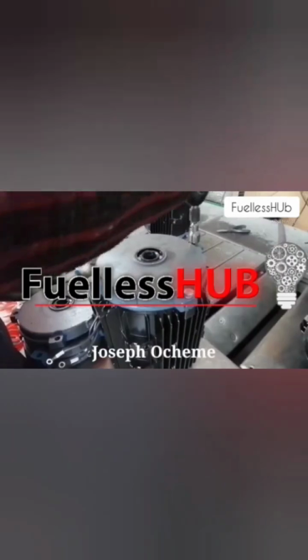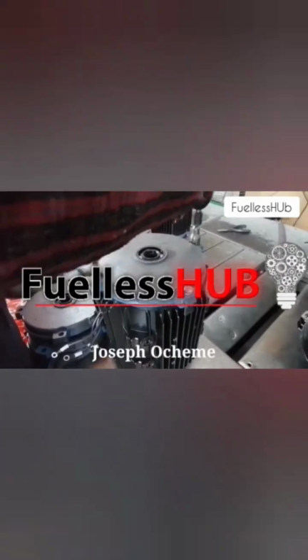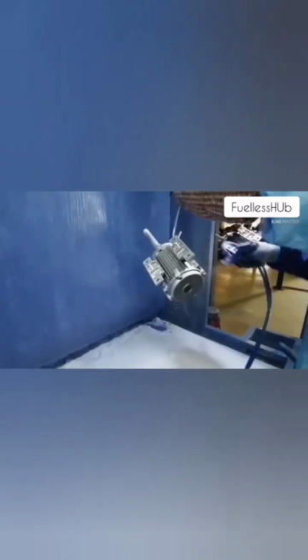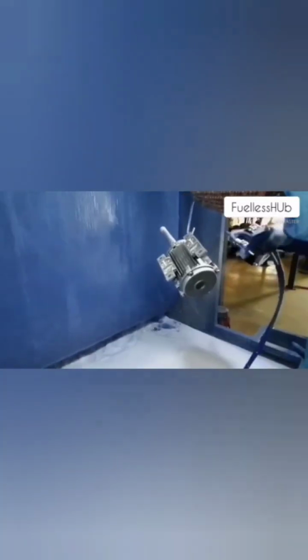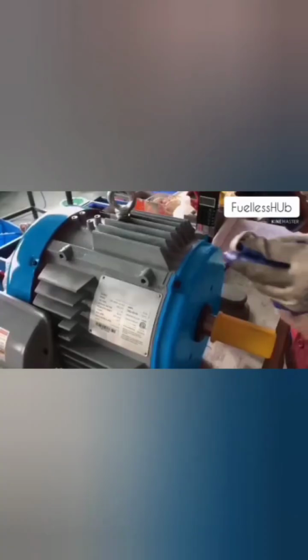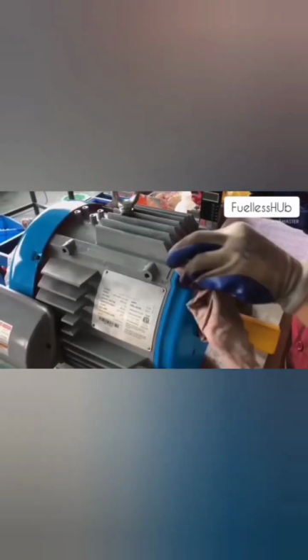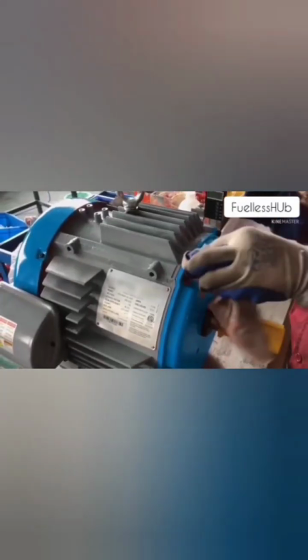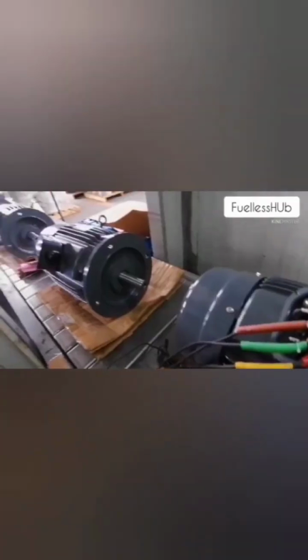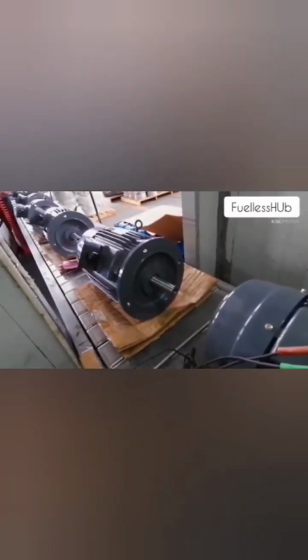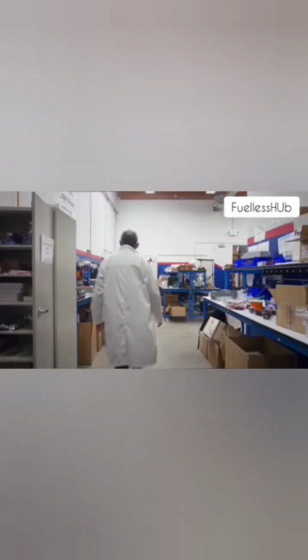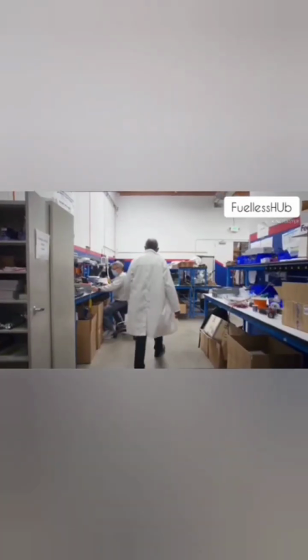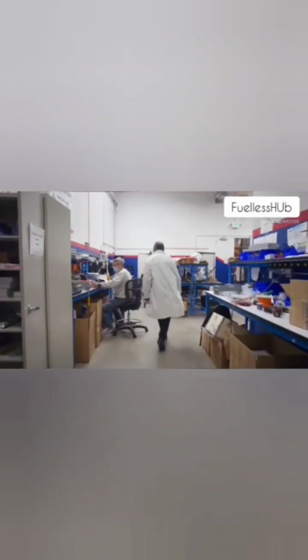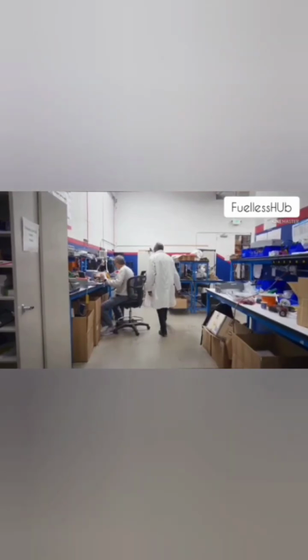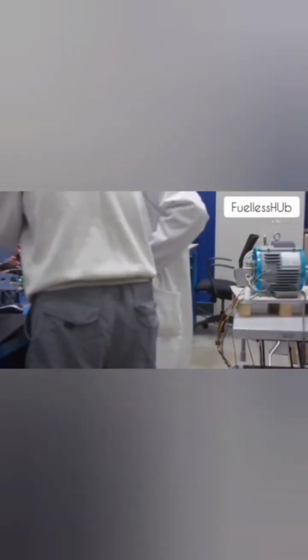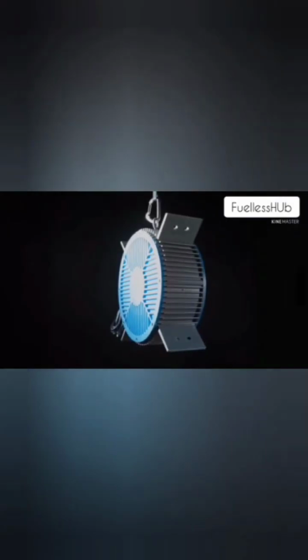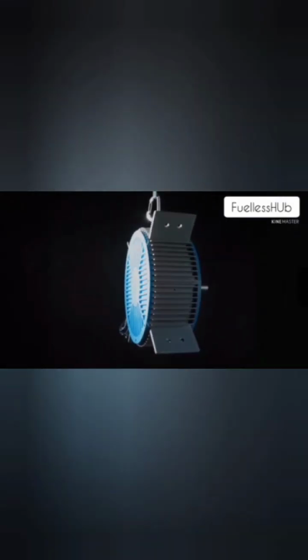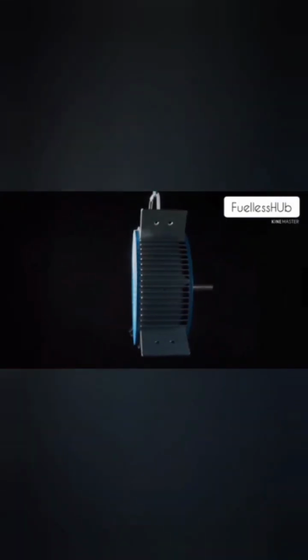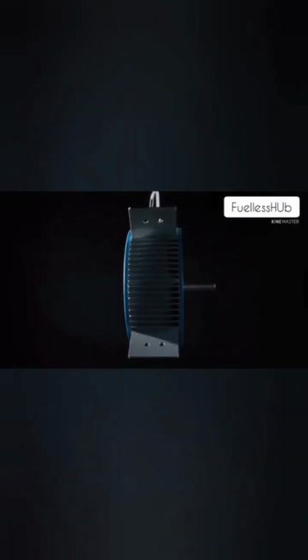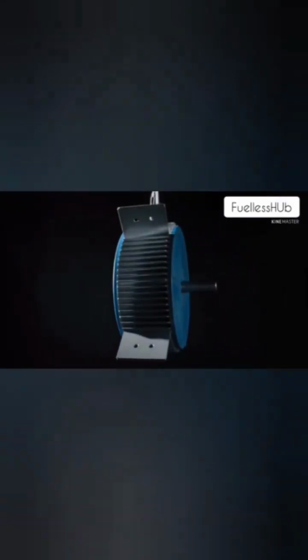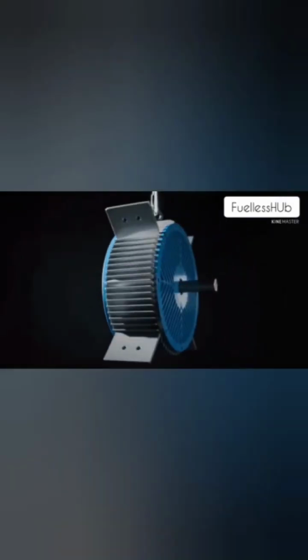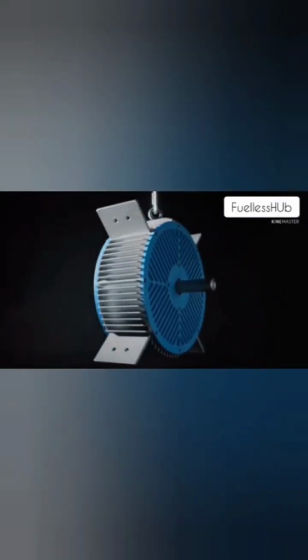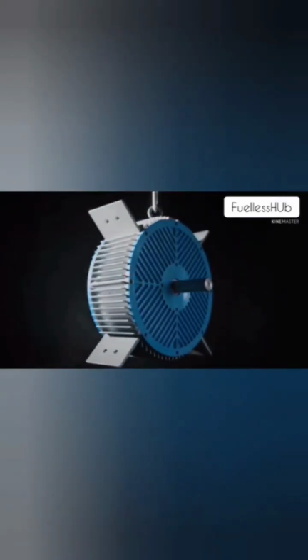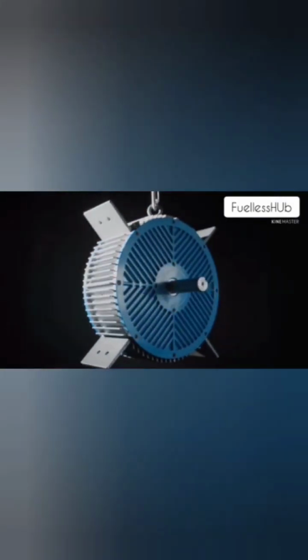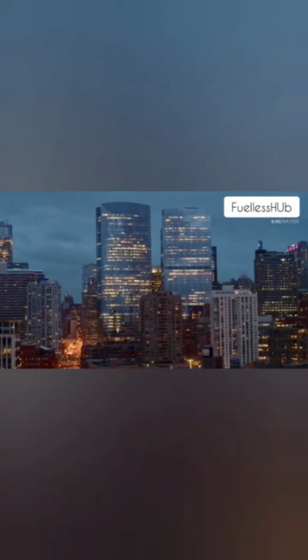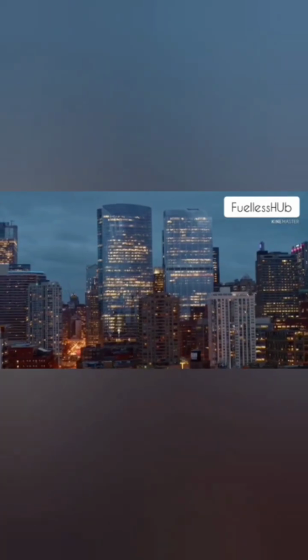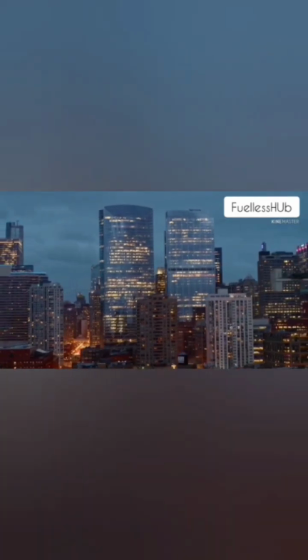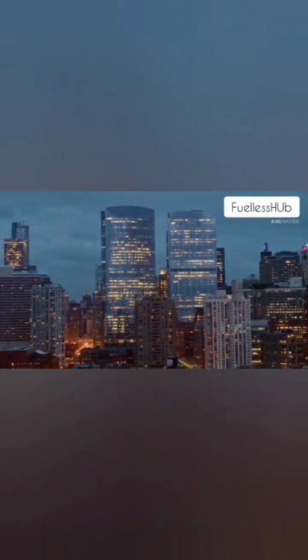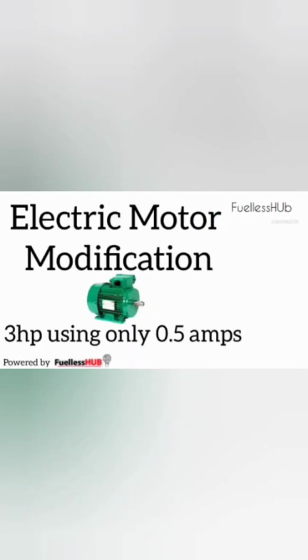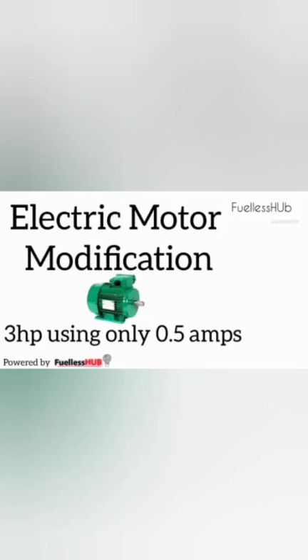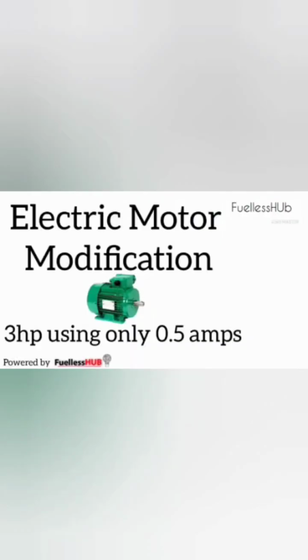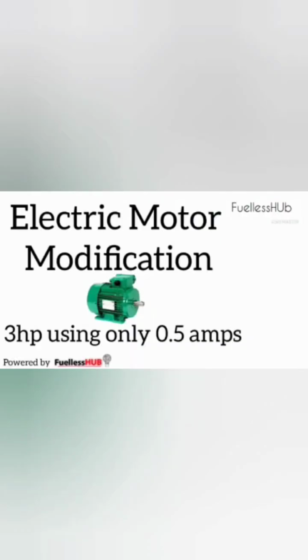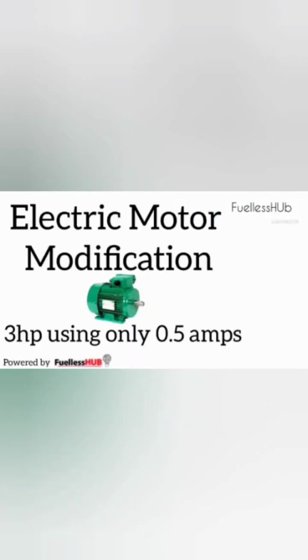Electric motors are designed to consume a lot of amperage. My technology is to make an efficient electric motor that can recover all wasted energy — cutting down 80% of wasted energy from the electric motor. An example is seen in one of my videos titled AC motor modification test 3 horsepower.